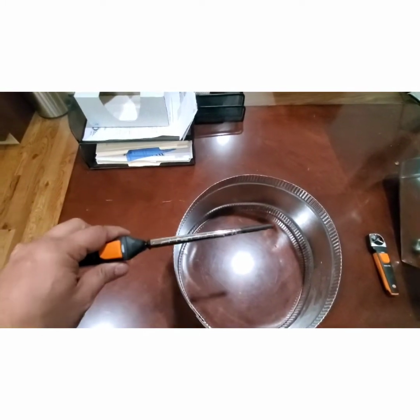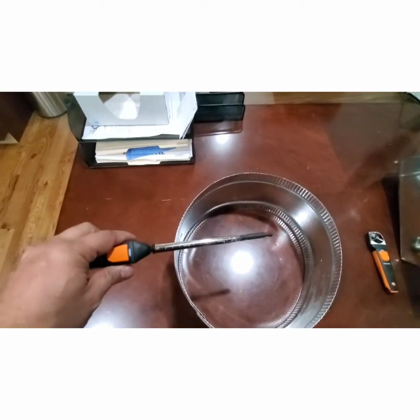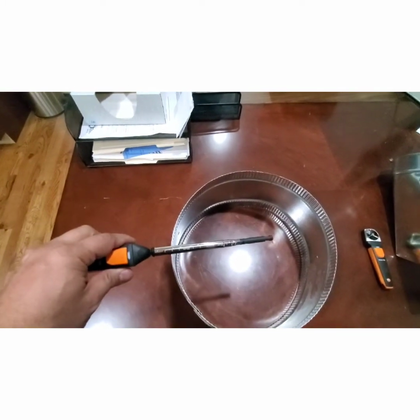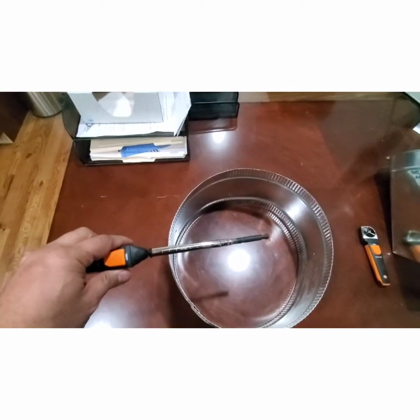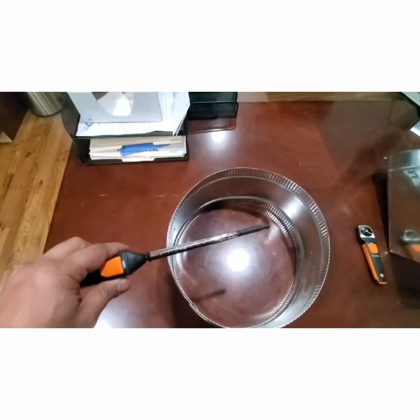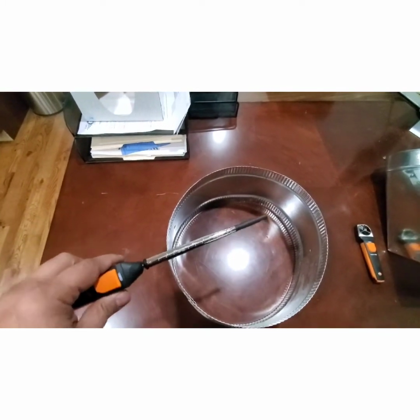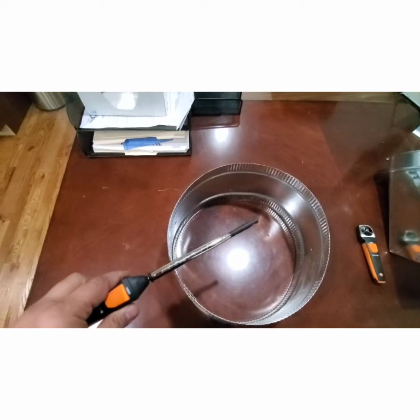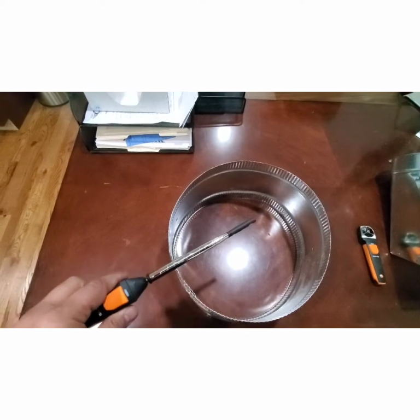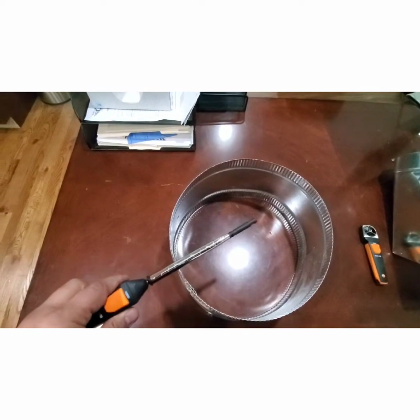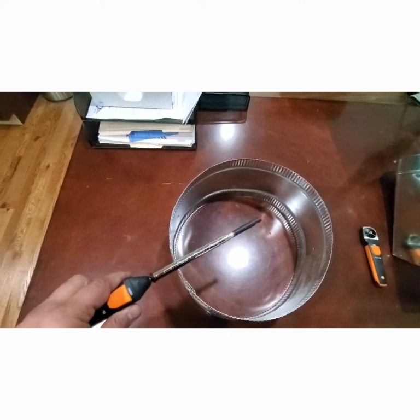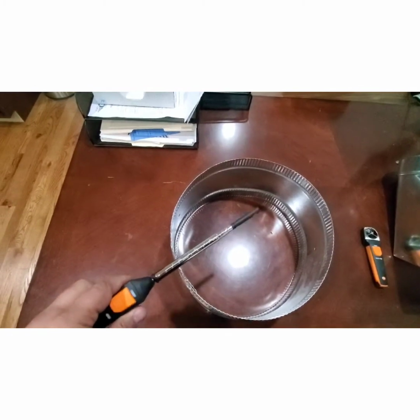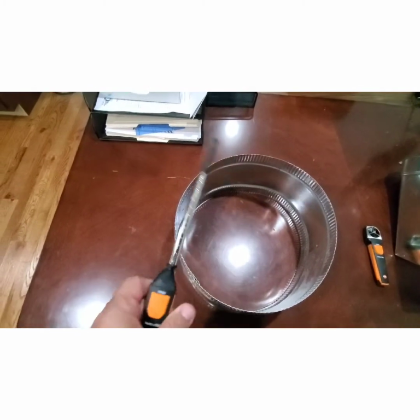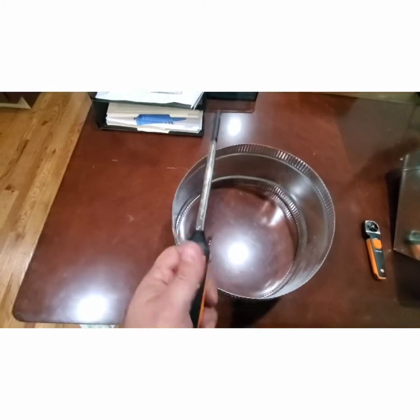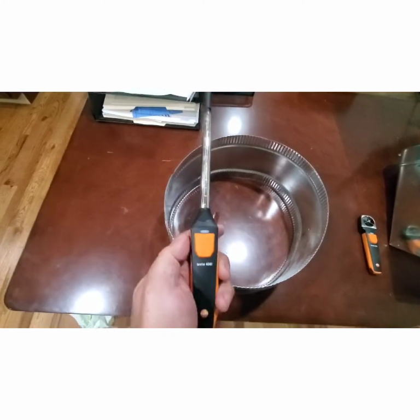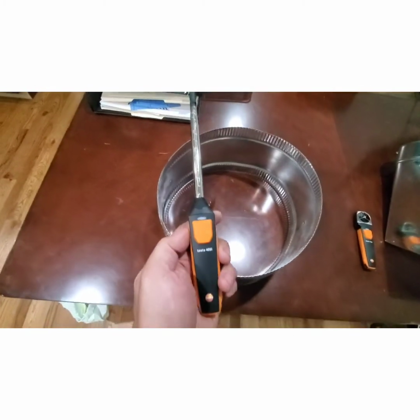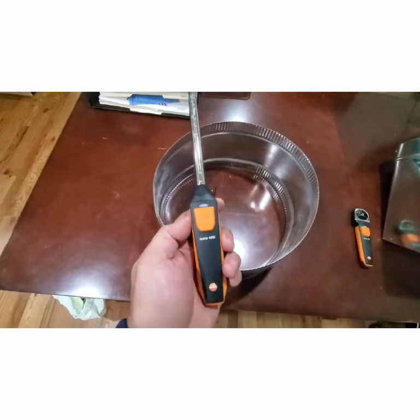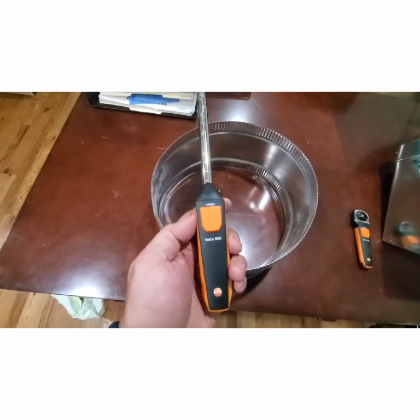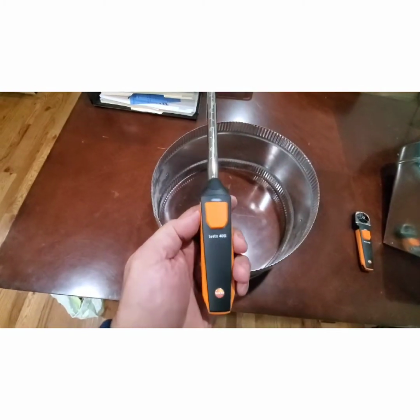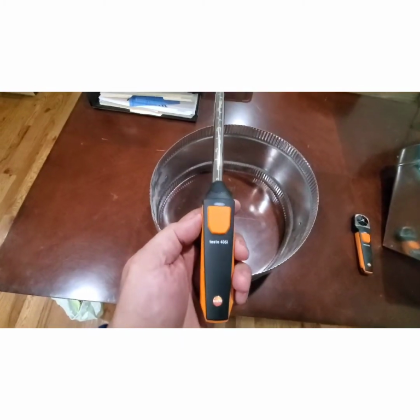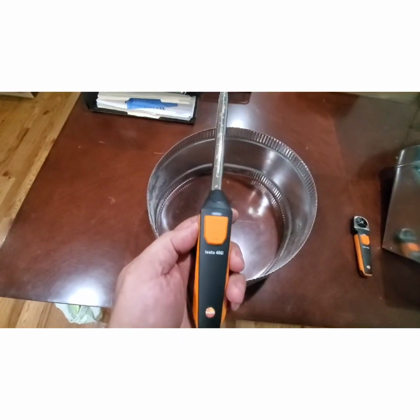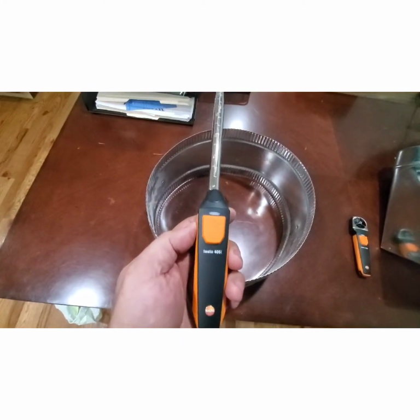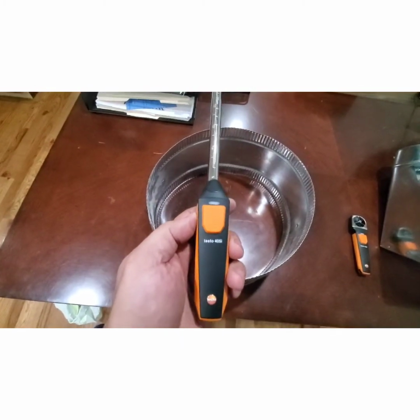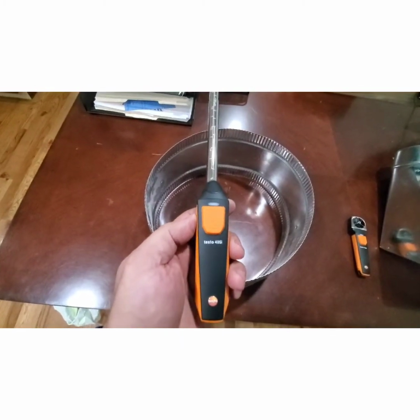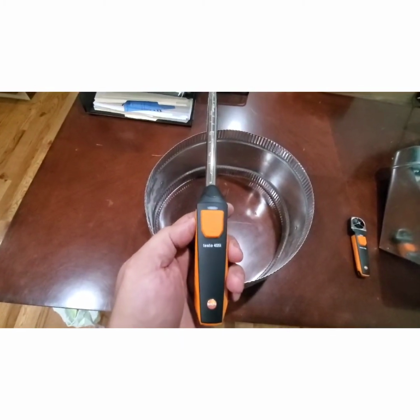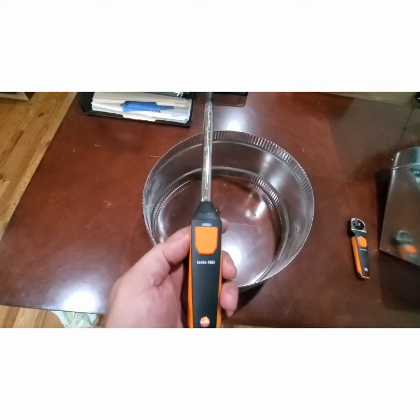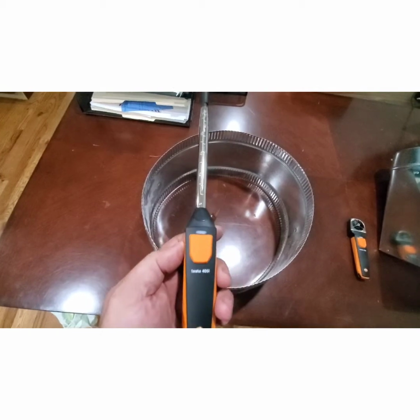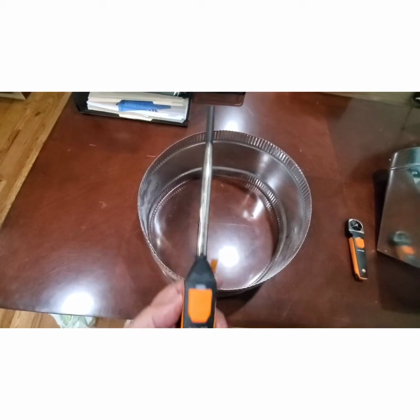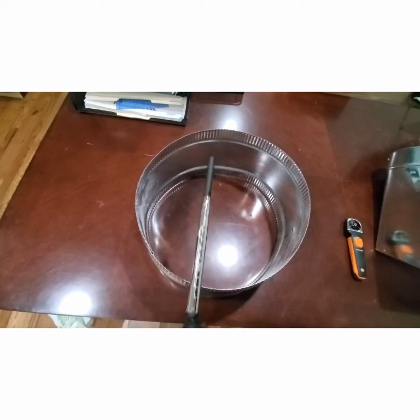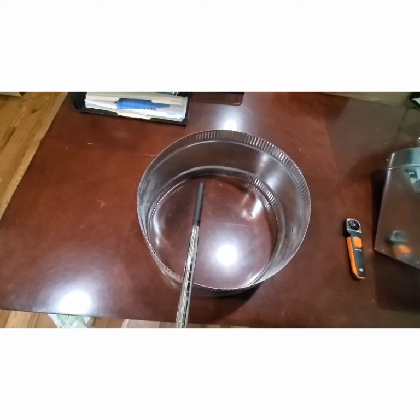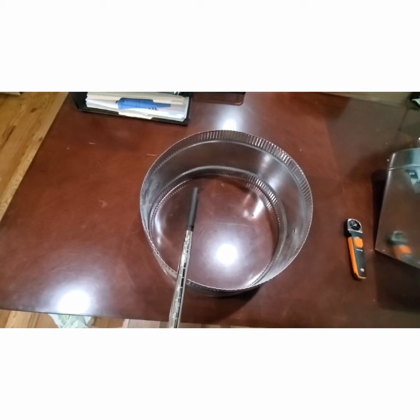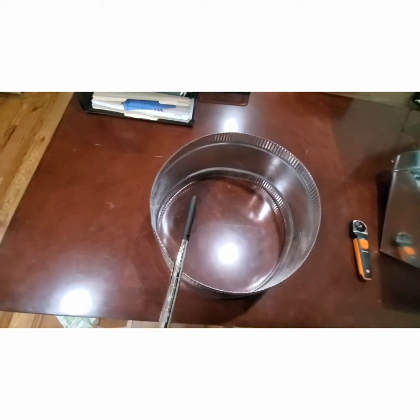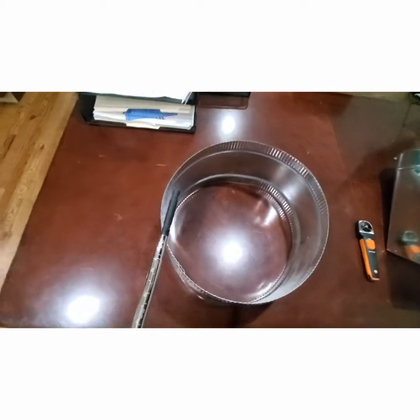Always traverse your duct. You can find out more about how to do that by checking the Testo app or Googling how to properly traverse a round or square duct.